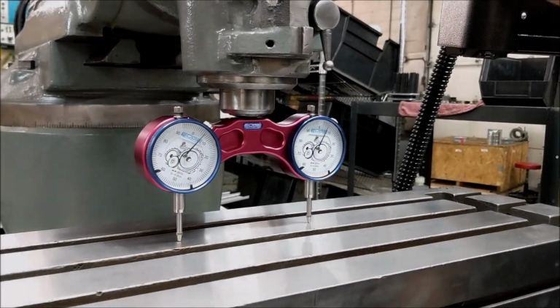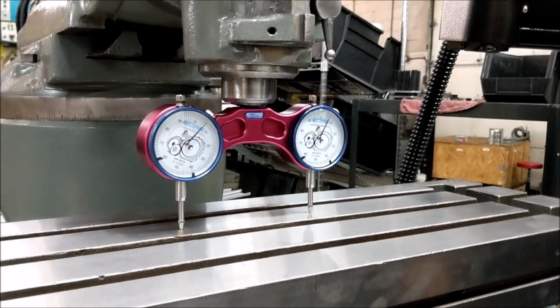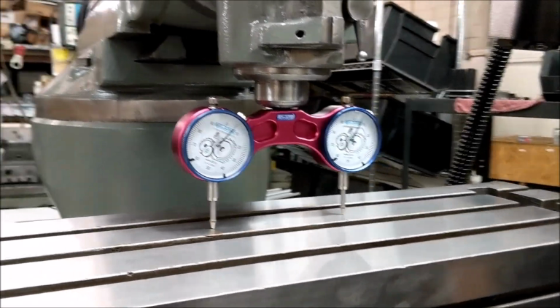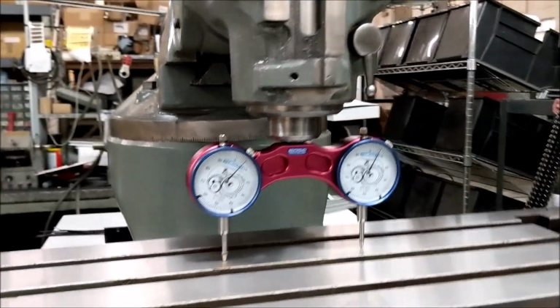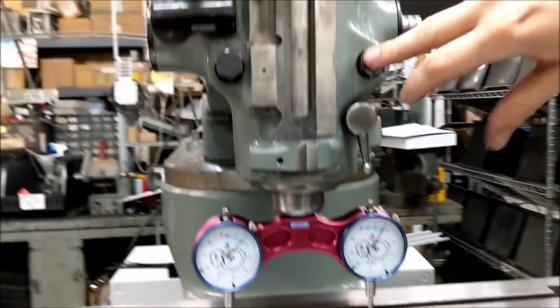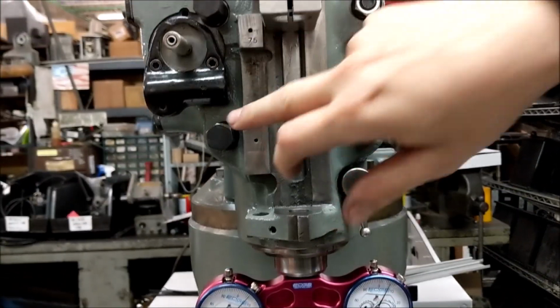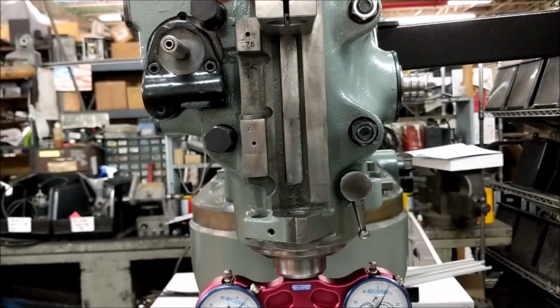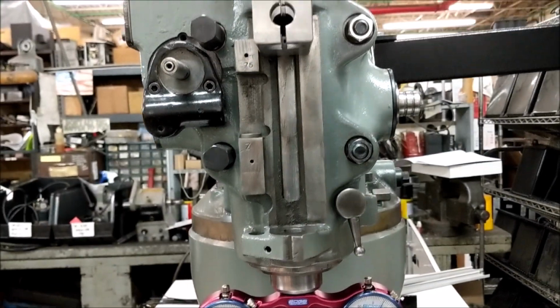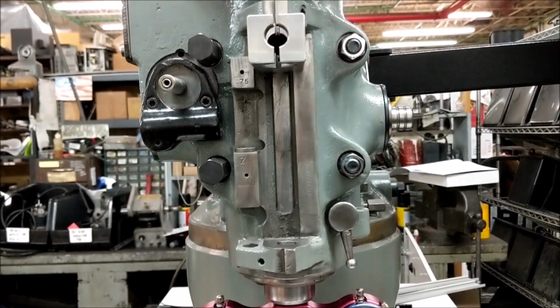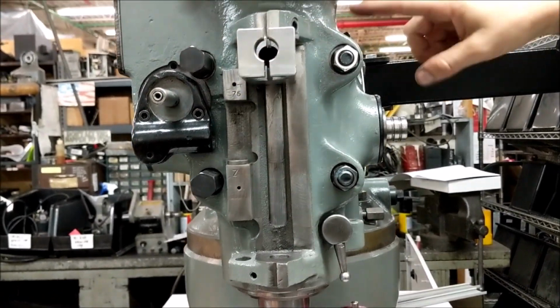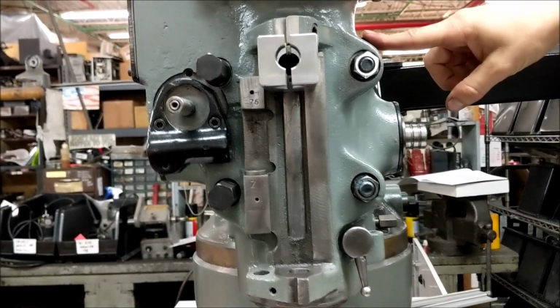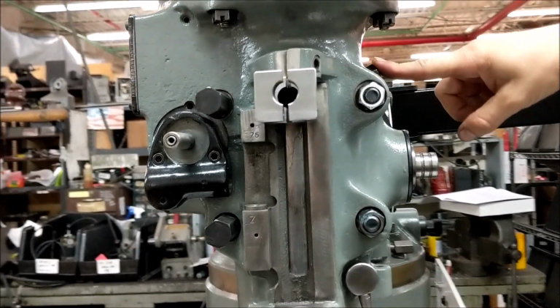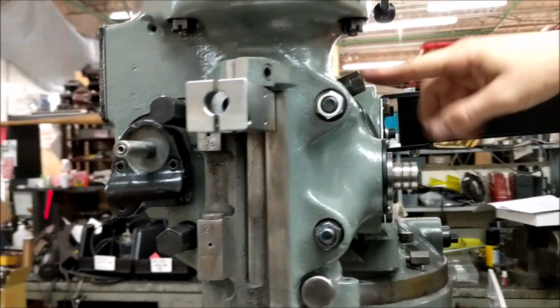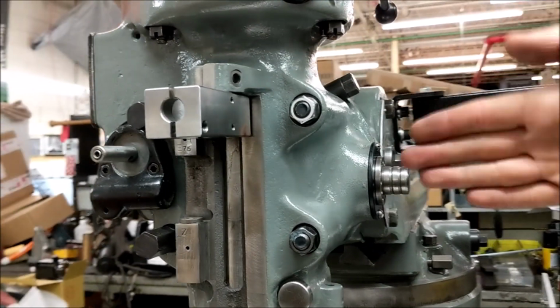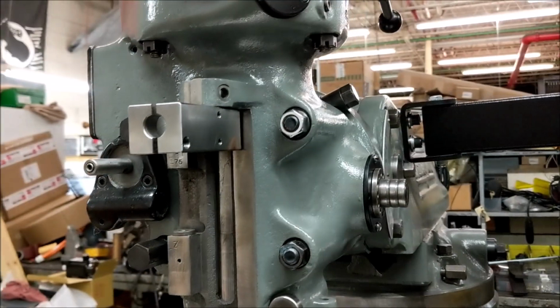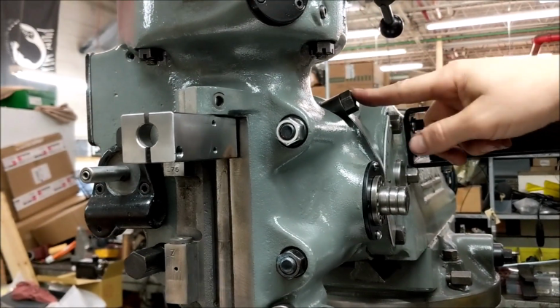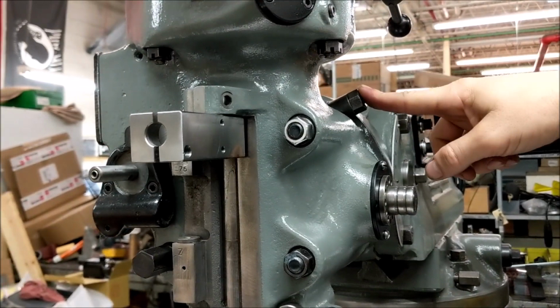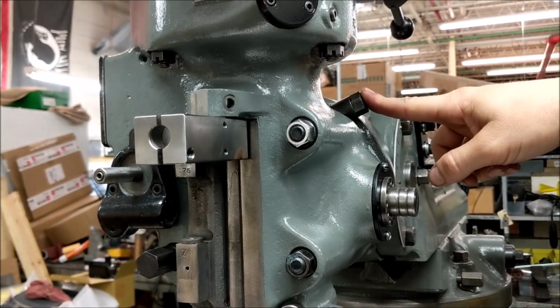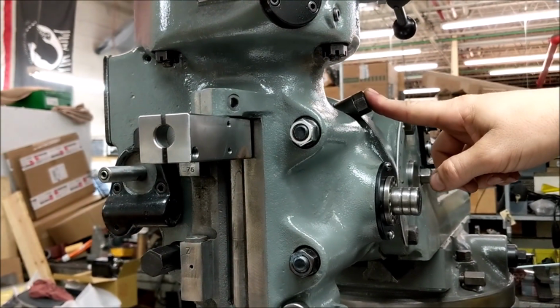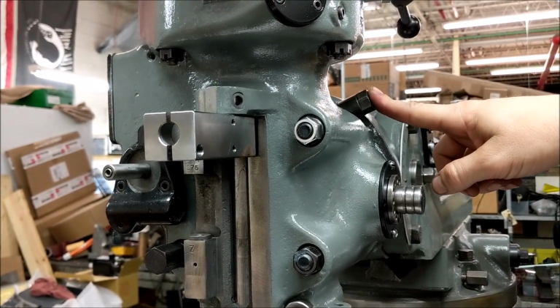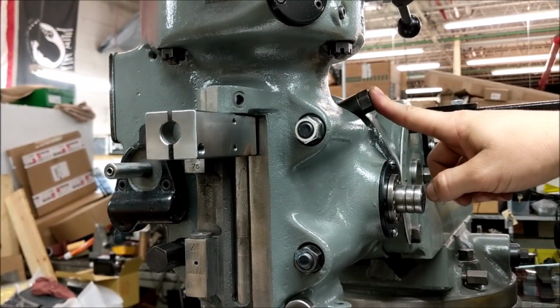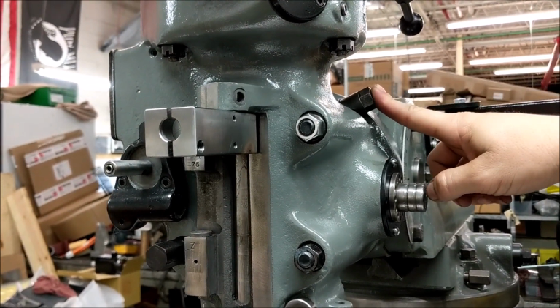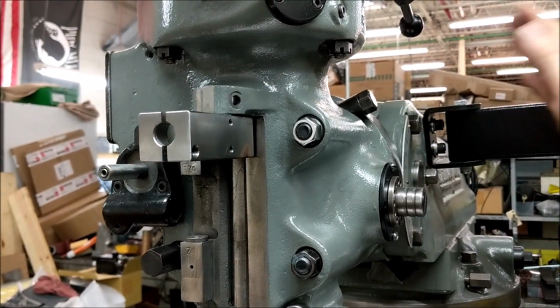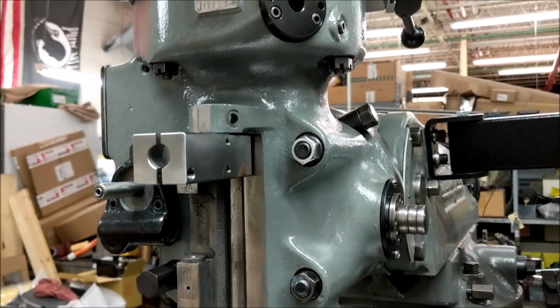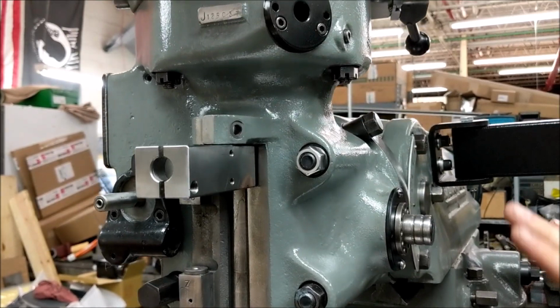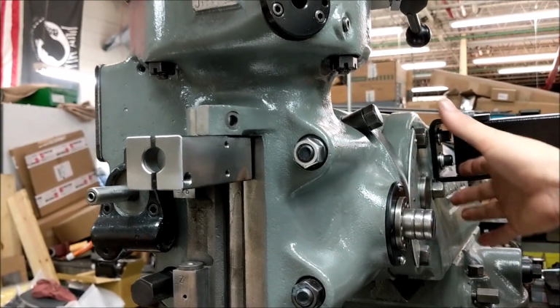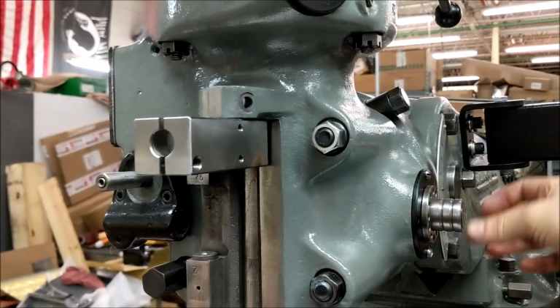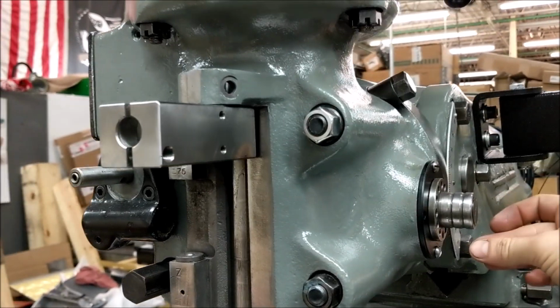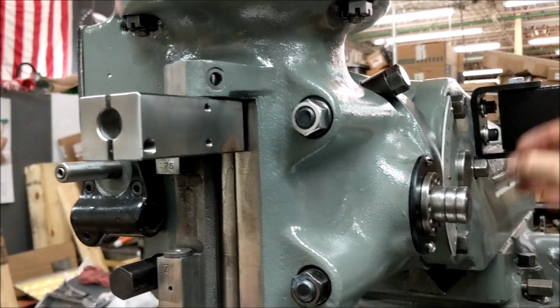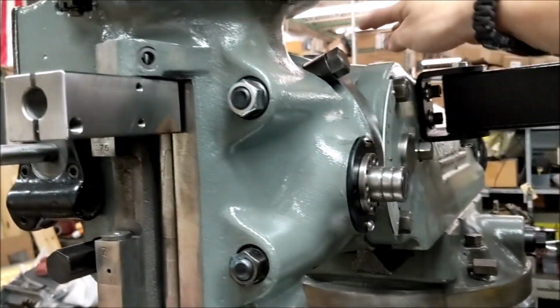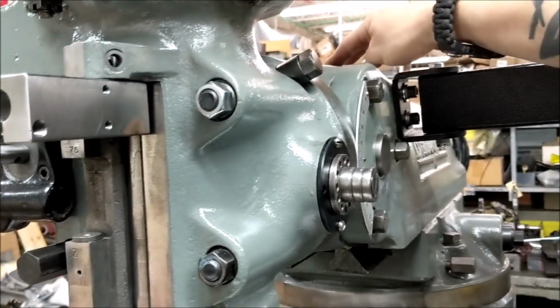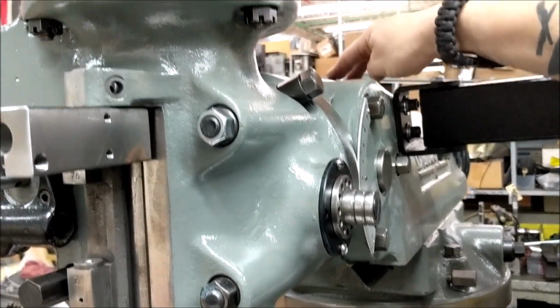When you're tramming in the head, you got to have your four nuts up here loosened. For the left and right we rotate here, and for in and out we loosen these three and we adjust it from back here.